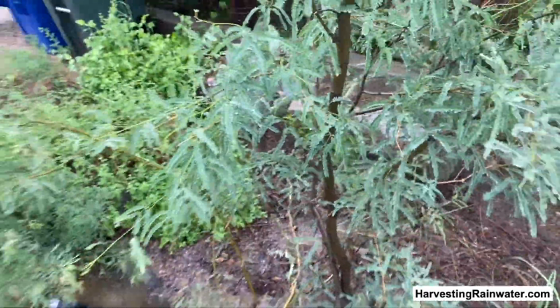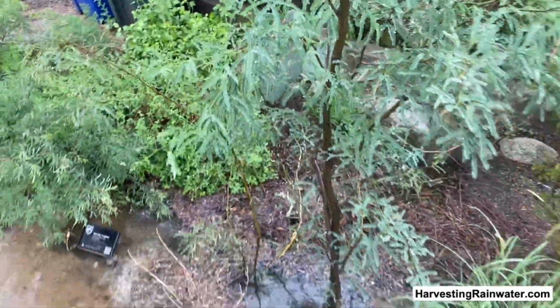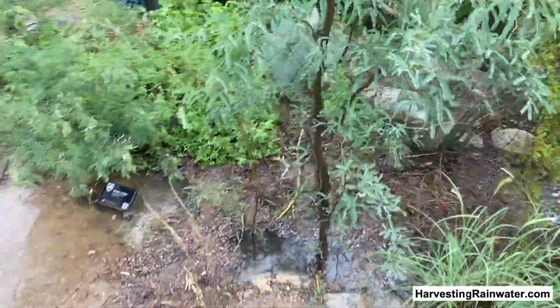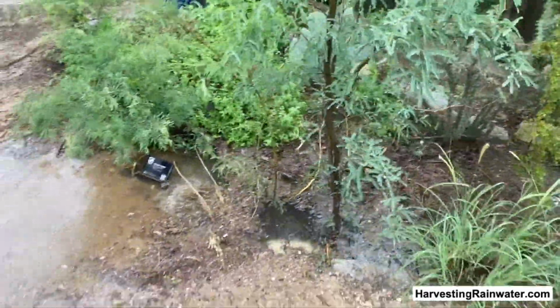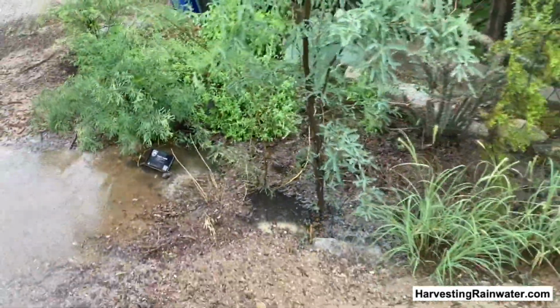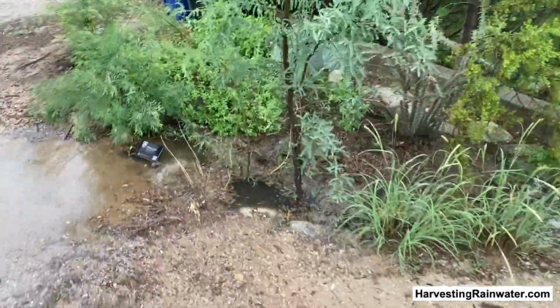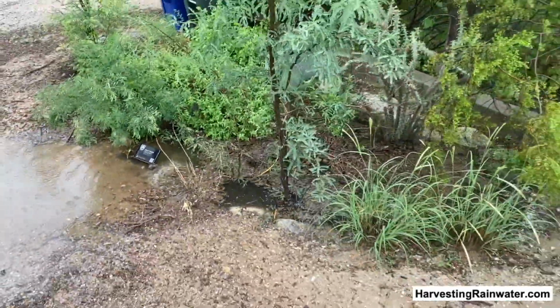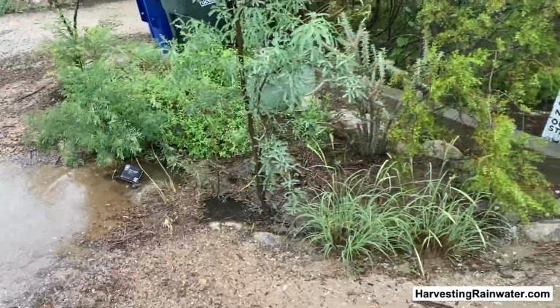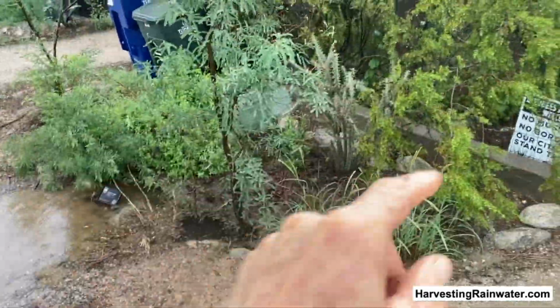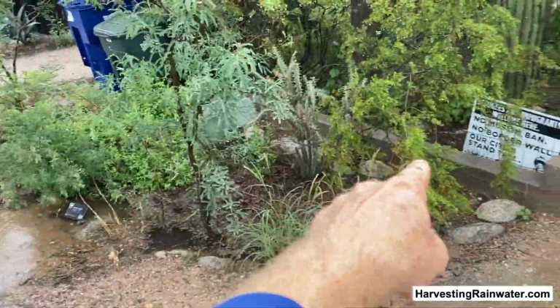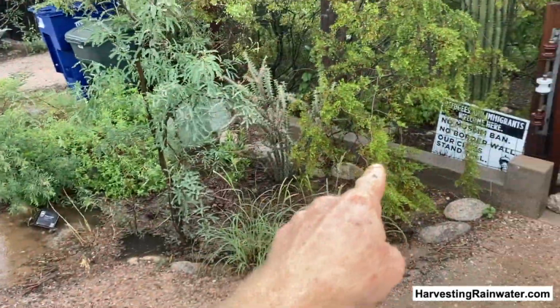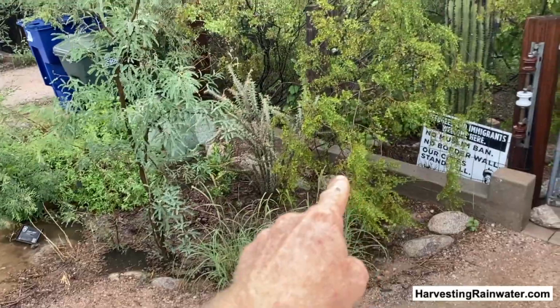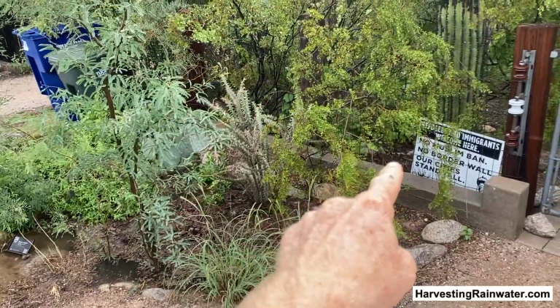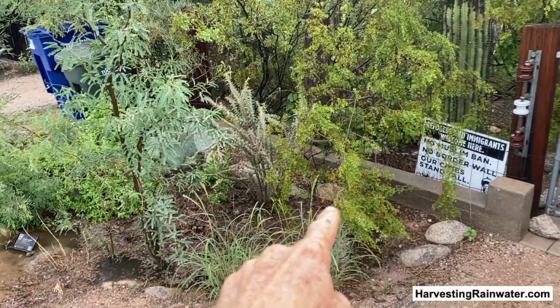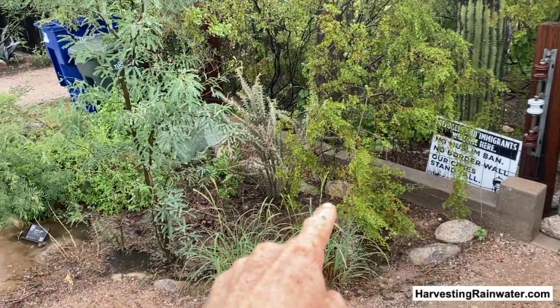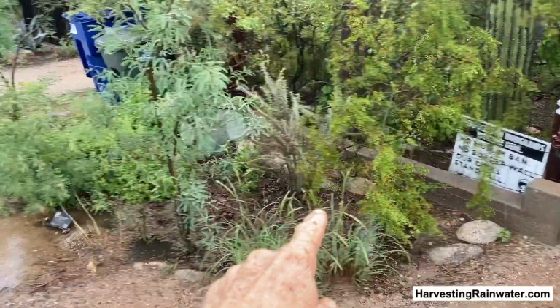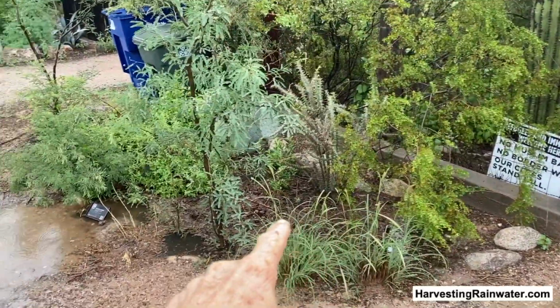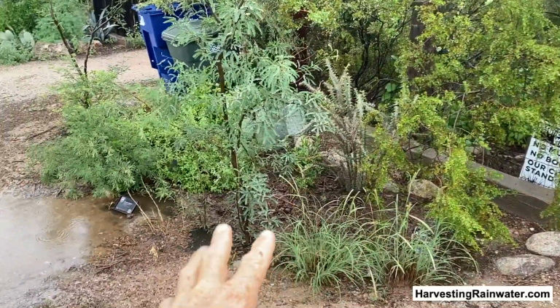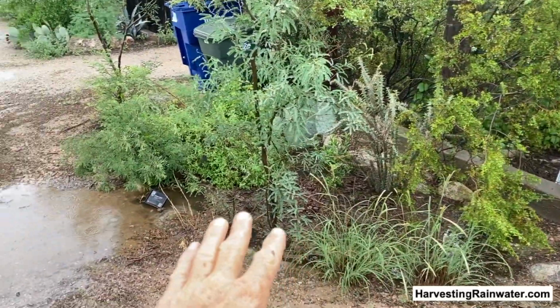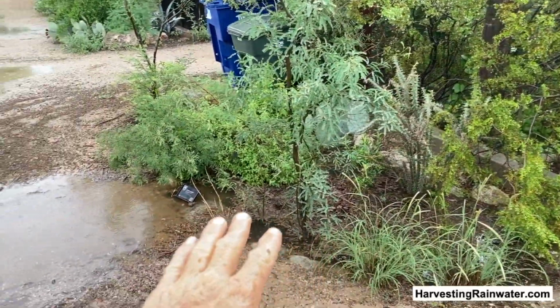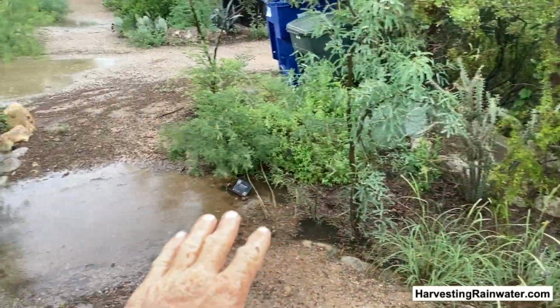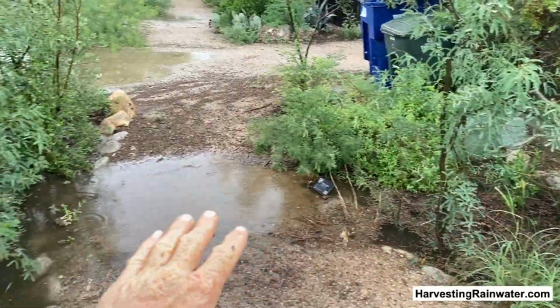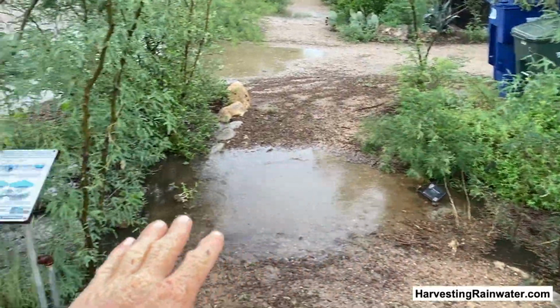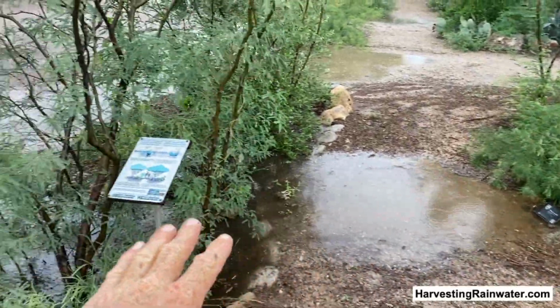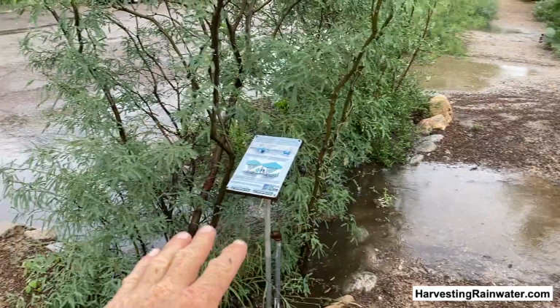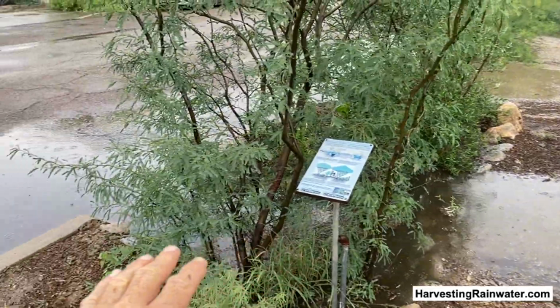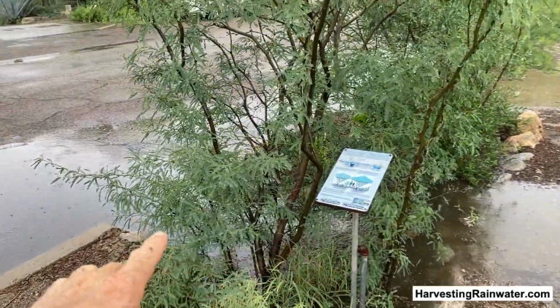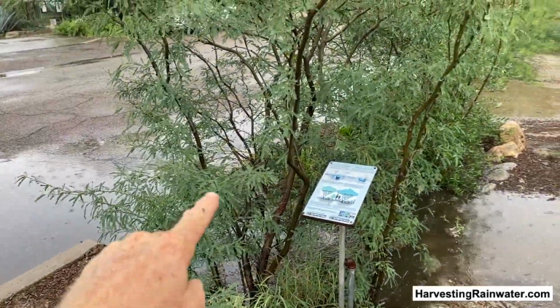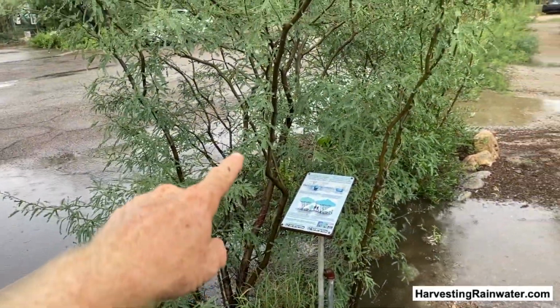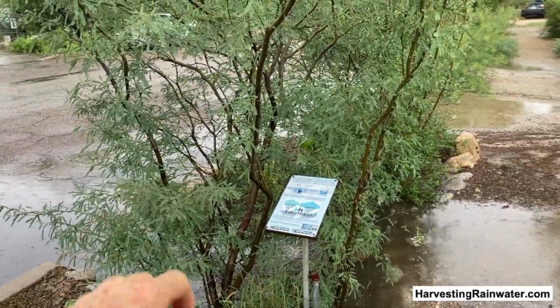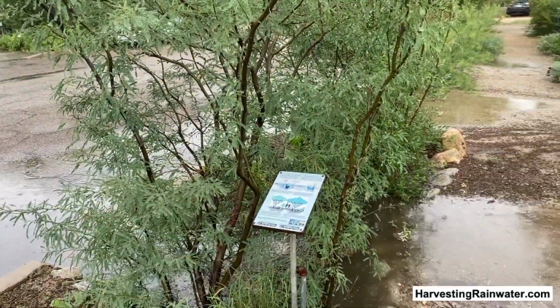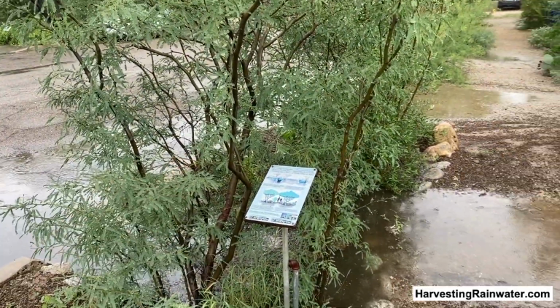Exactly what we want. We make sure you can't flood the adjoining property. Once this fills, water backs up on itself. Surplus continues down the street to the next basin.